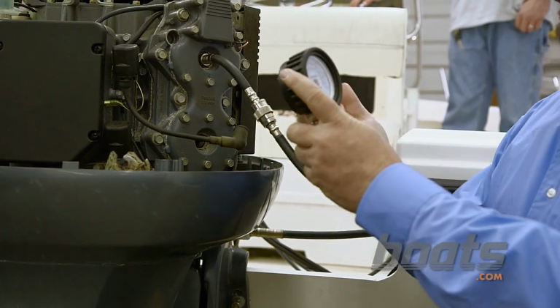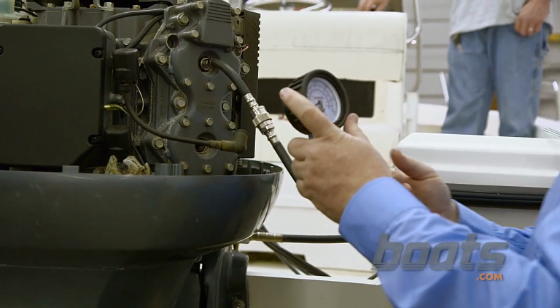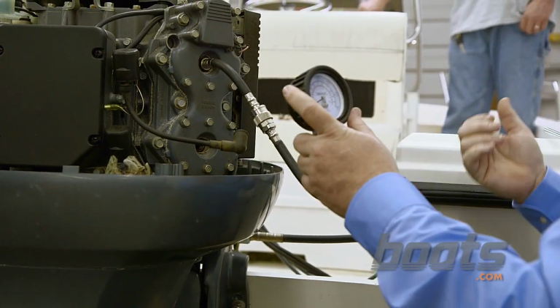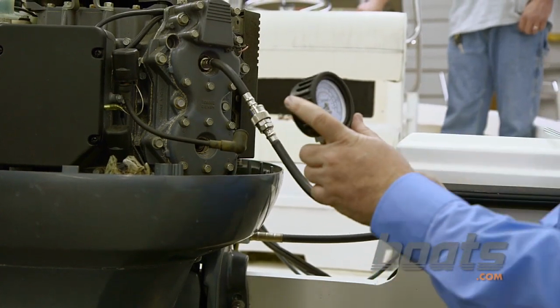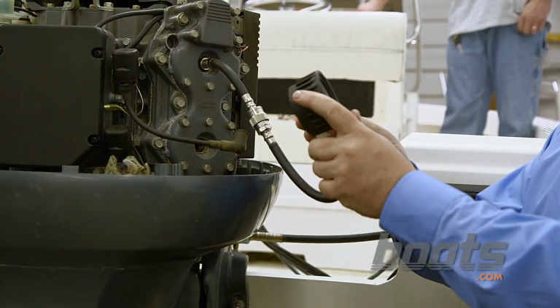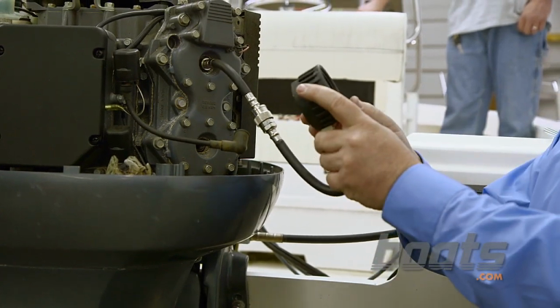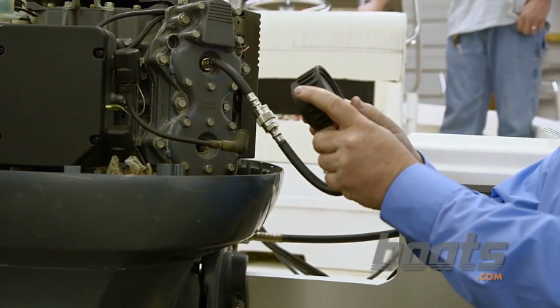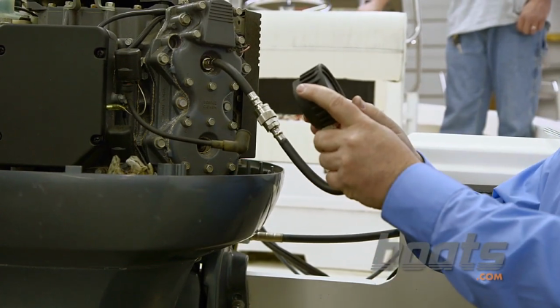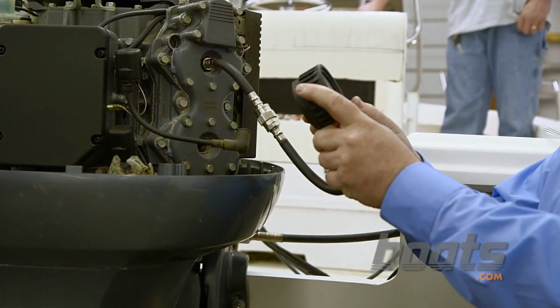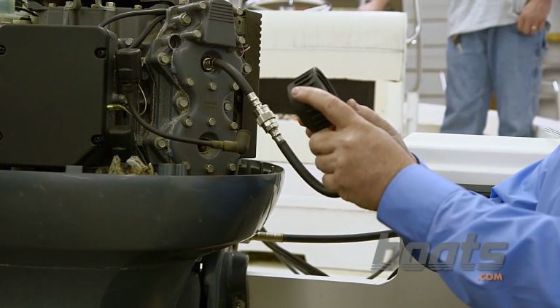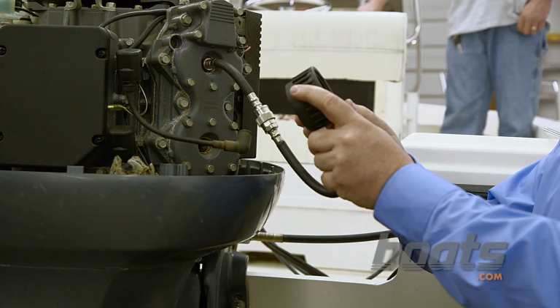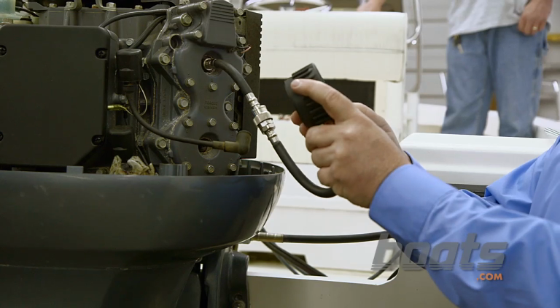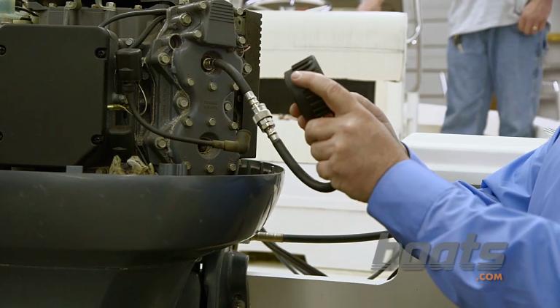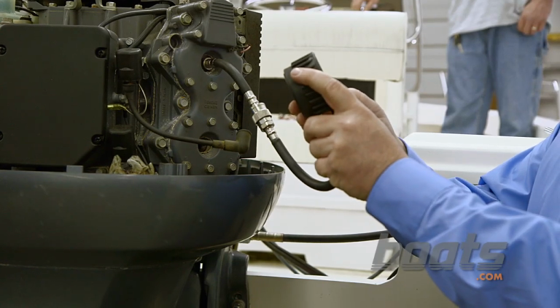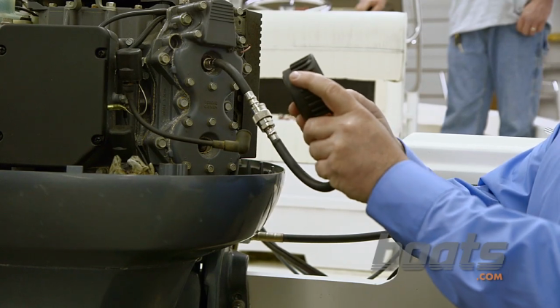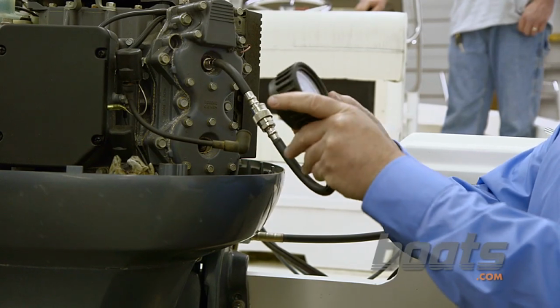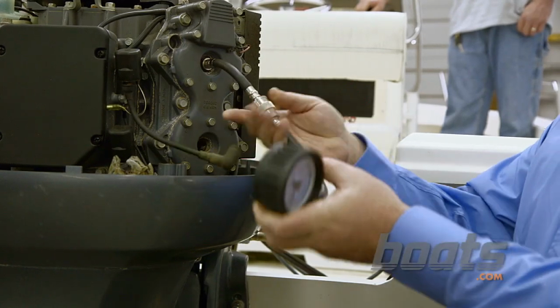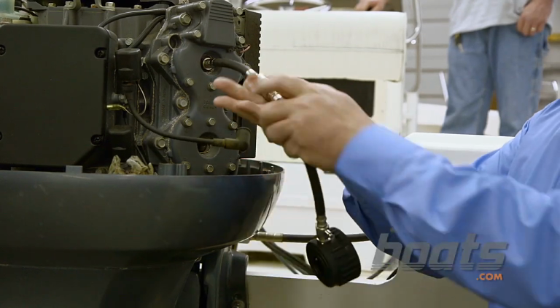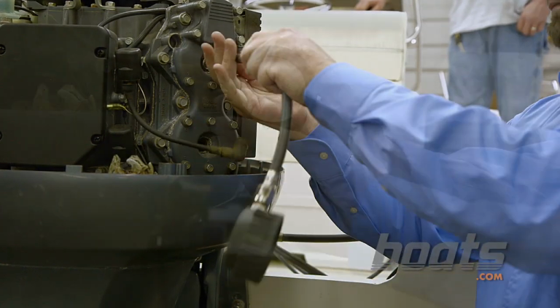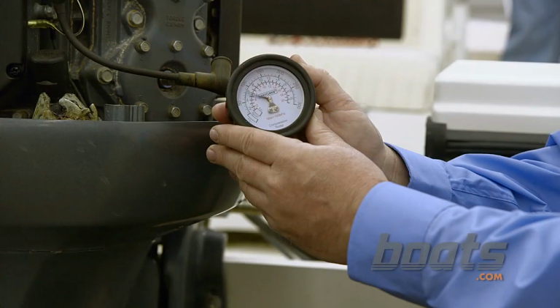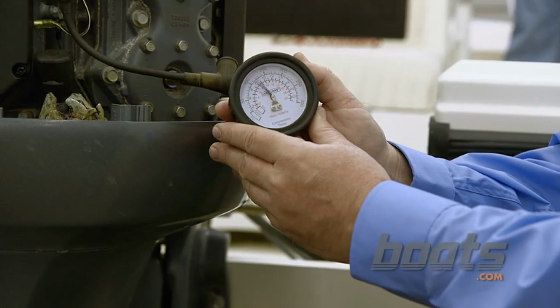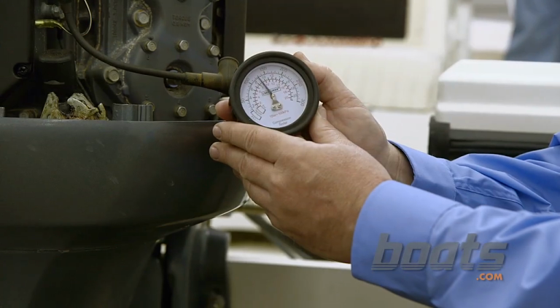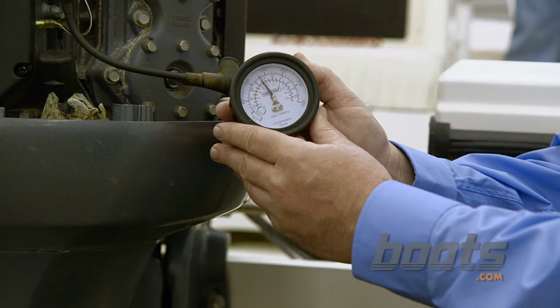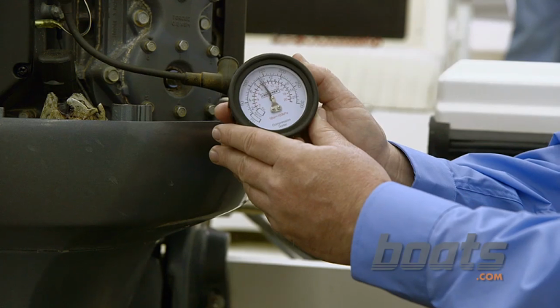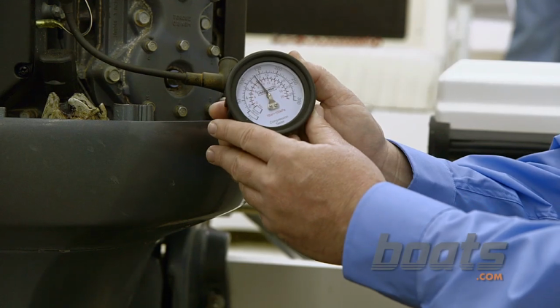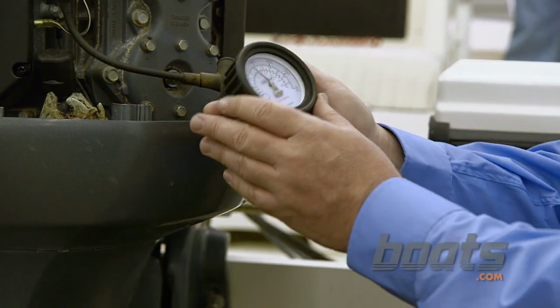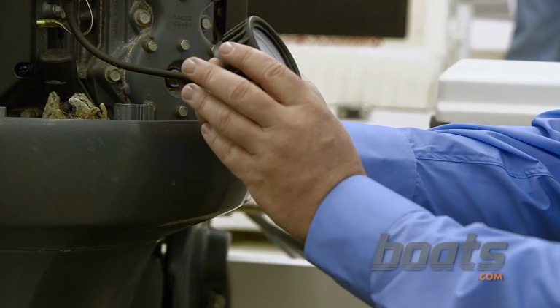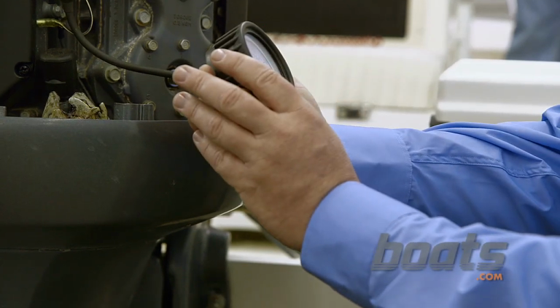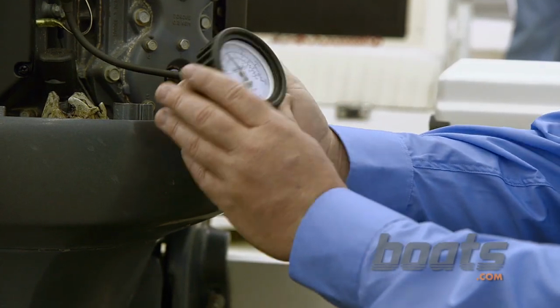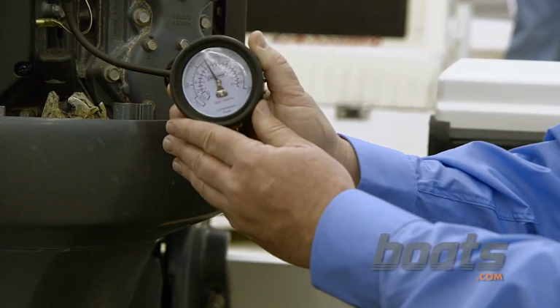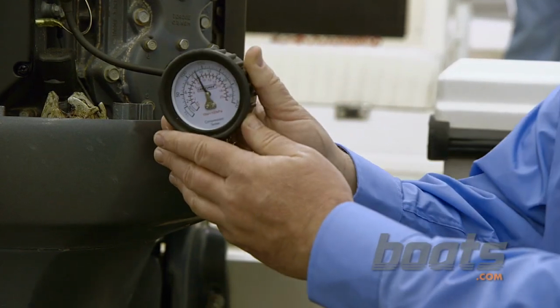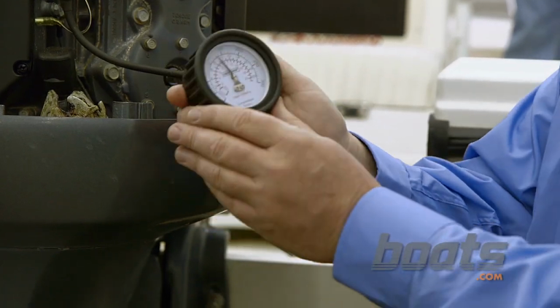Now we're ready to crank the engine over. We have 125 on that cylinder, and we have about 130 on that cylinder.